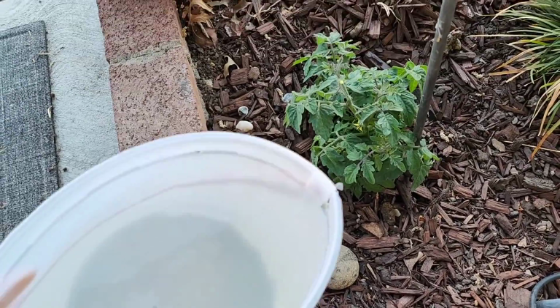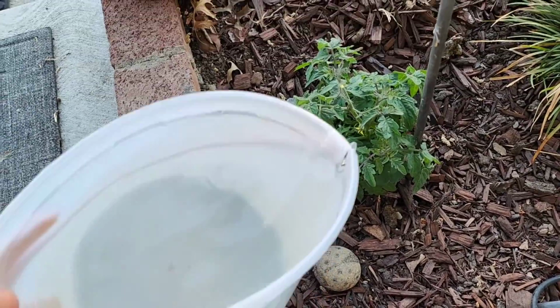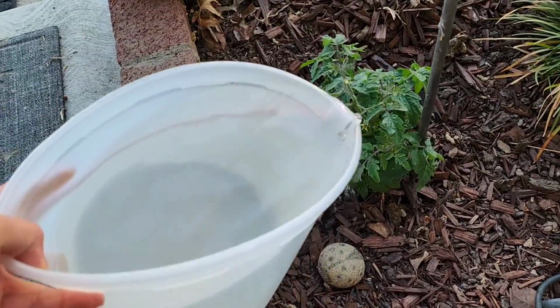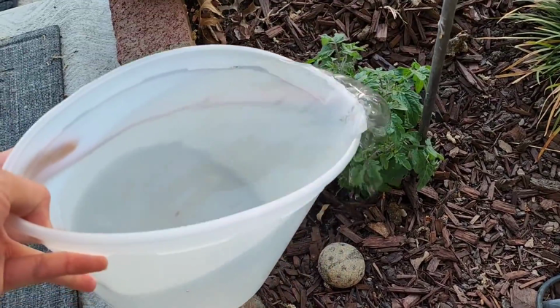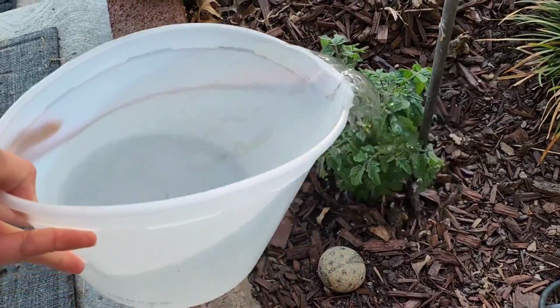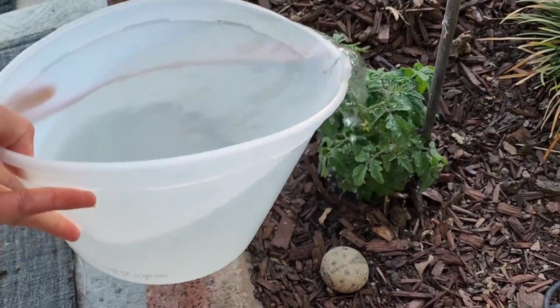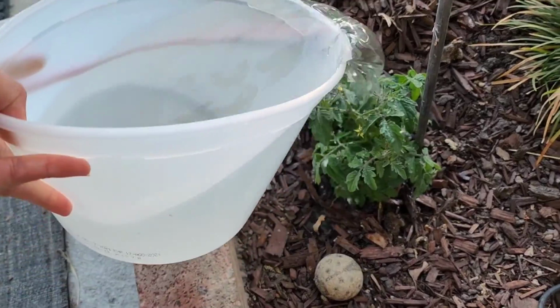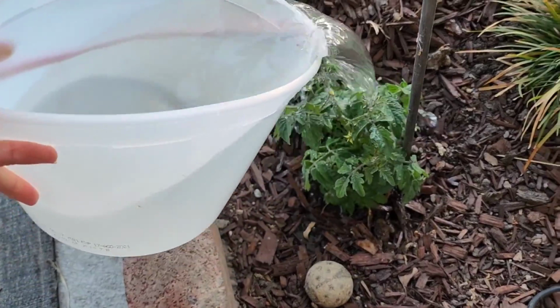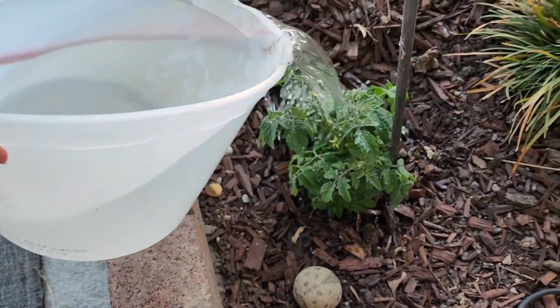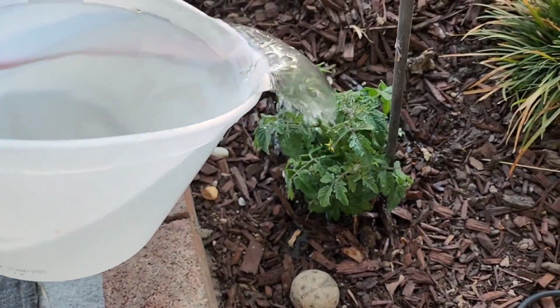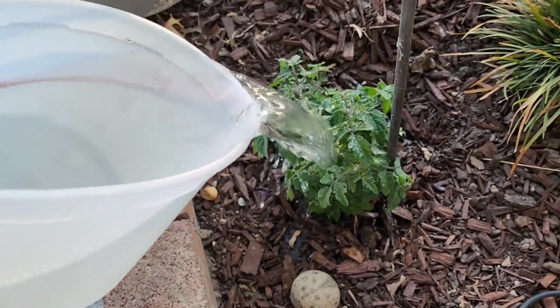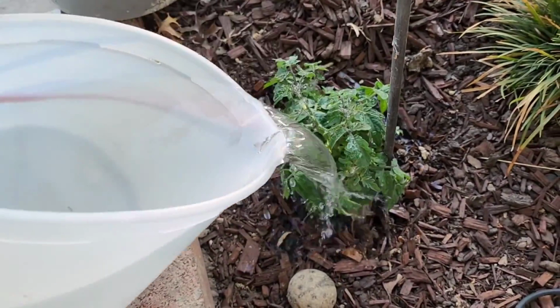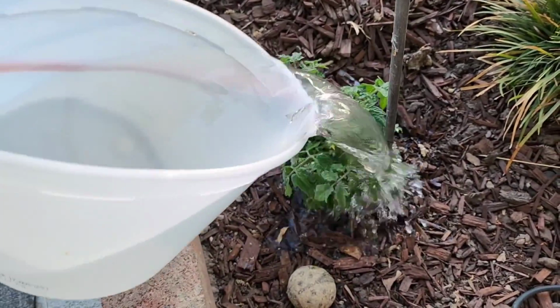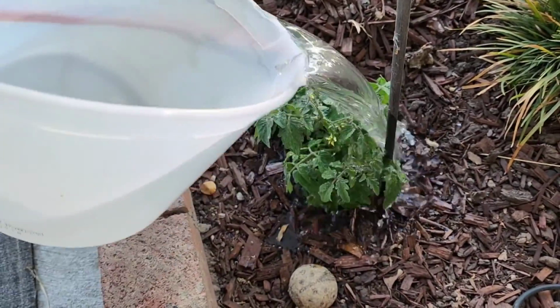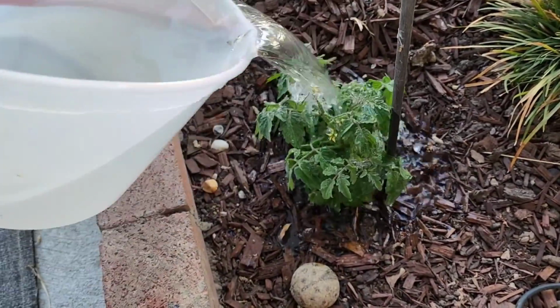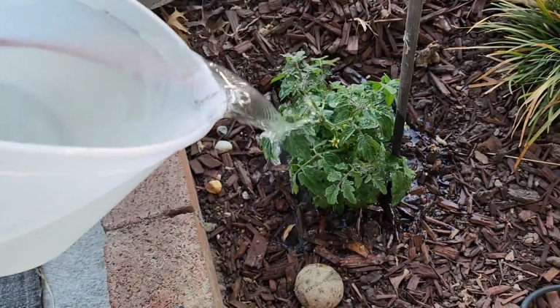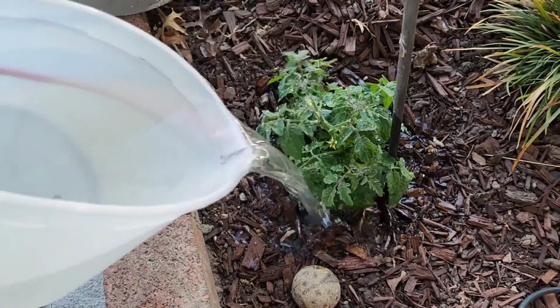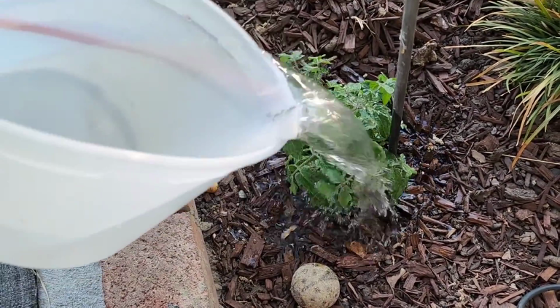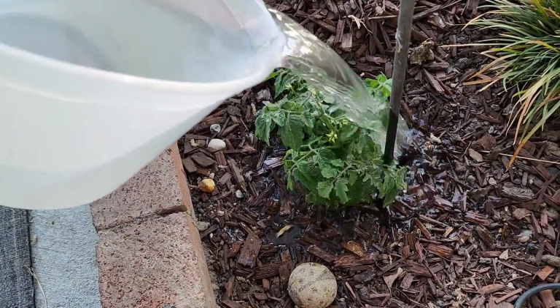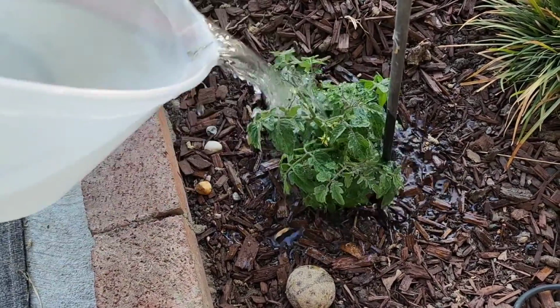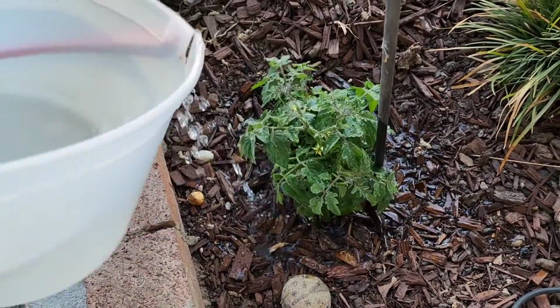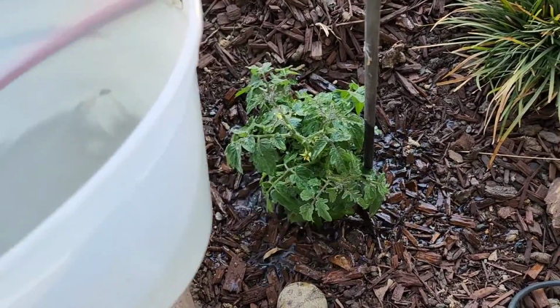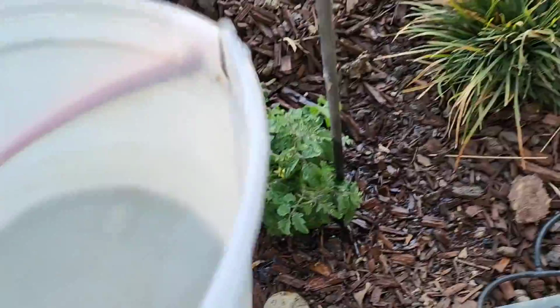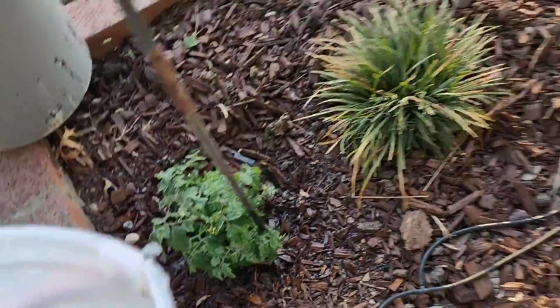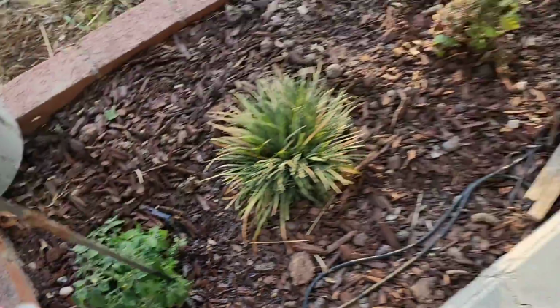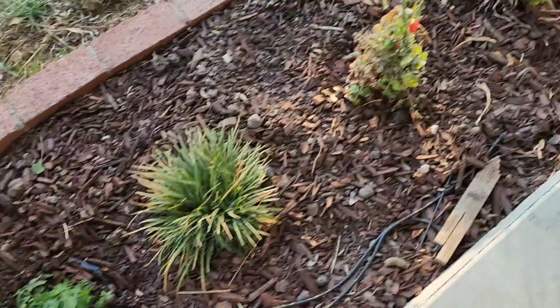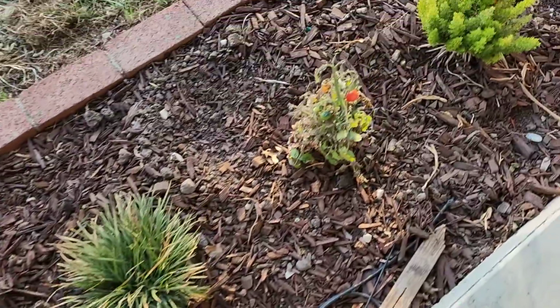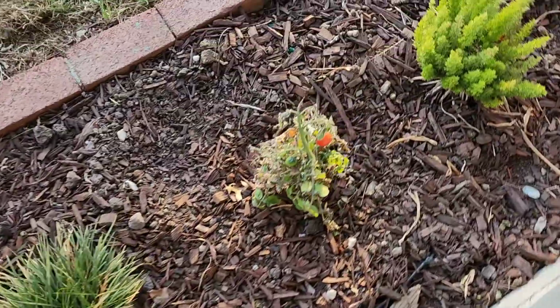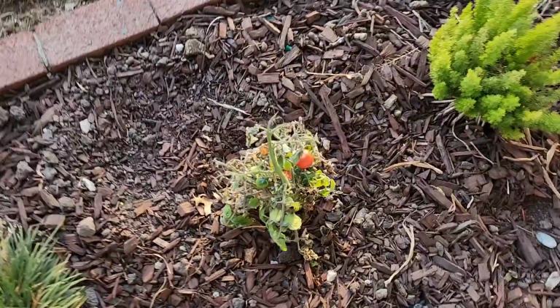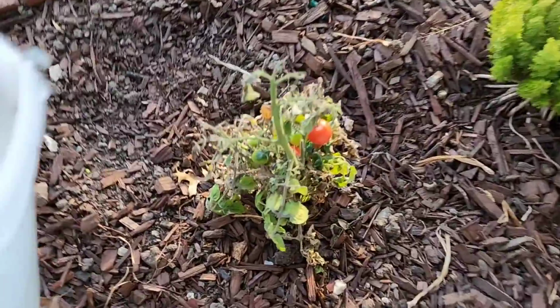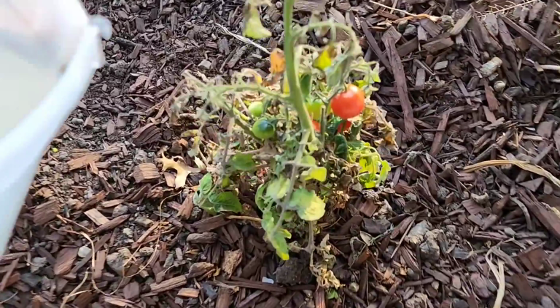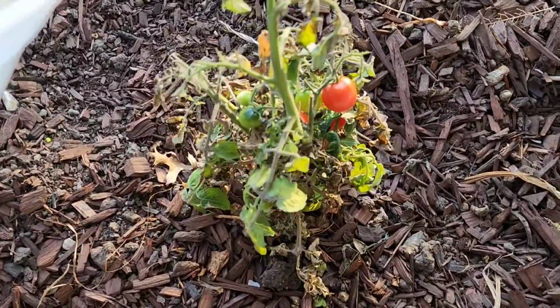So we're going to water this one. Let's go water the other one — that's all dried up and shriveling.